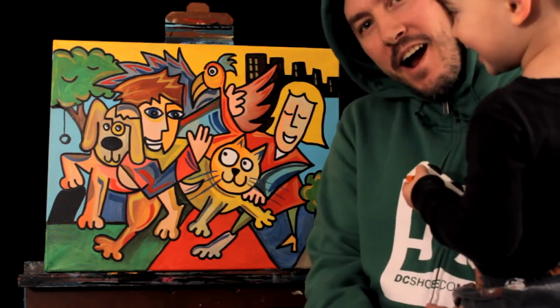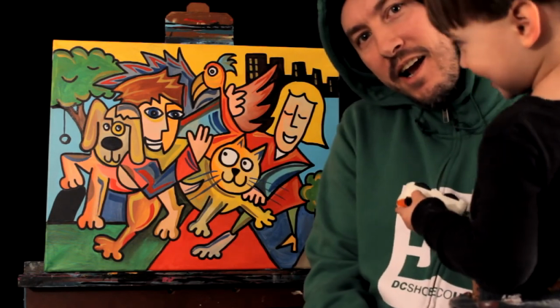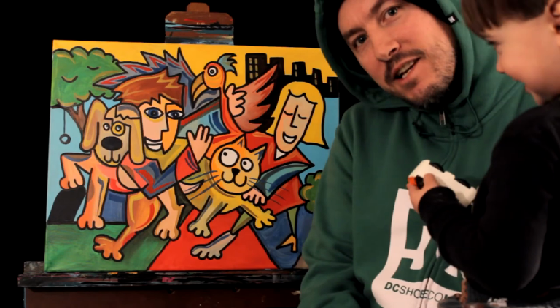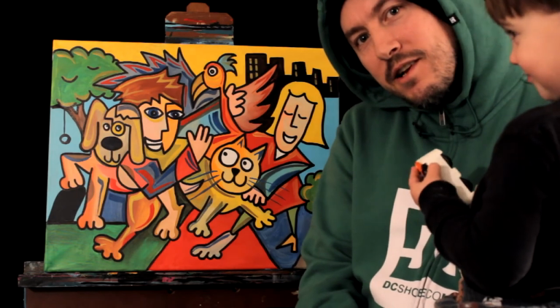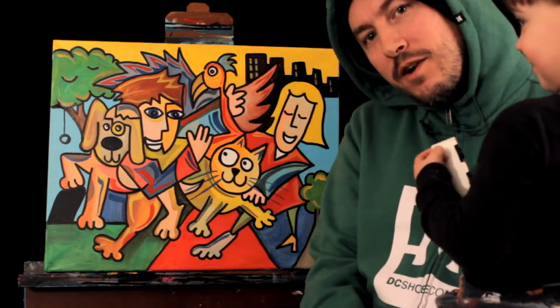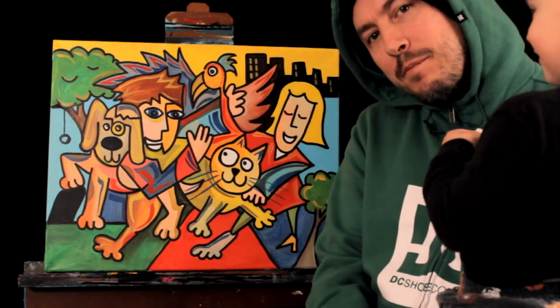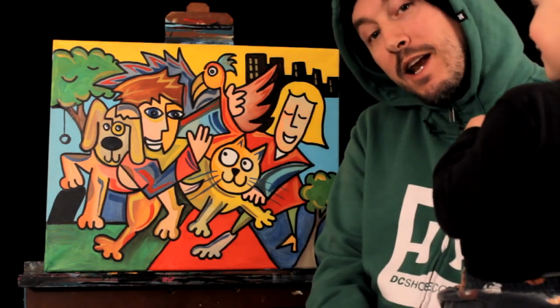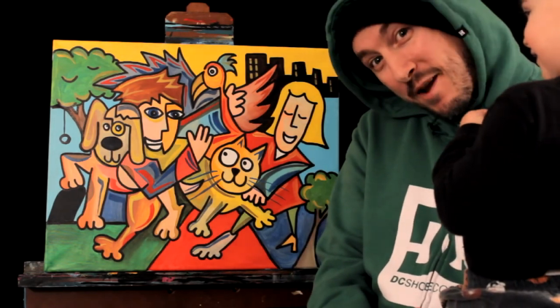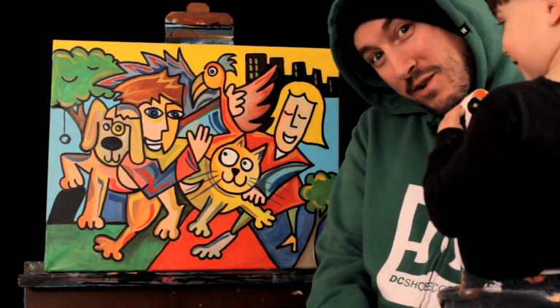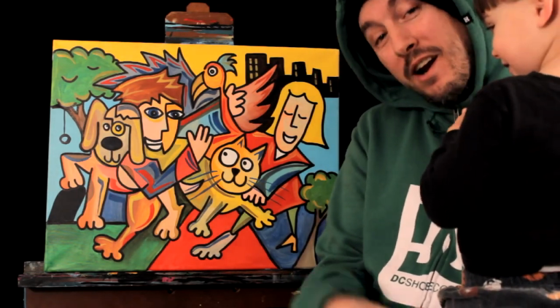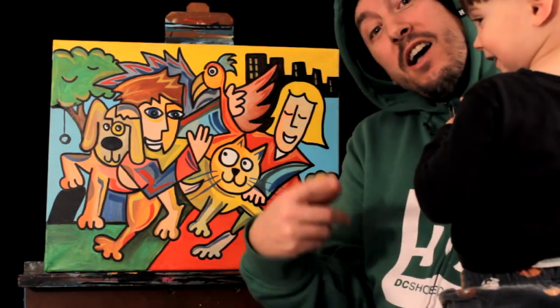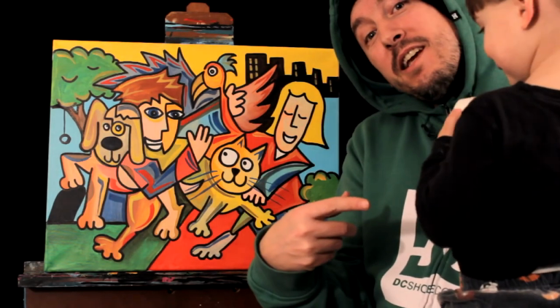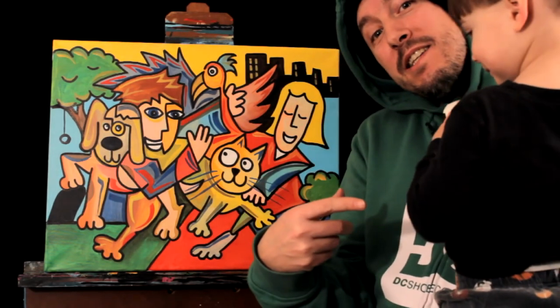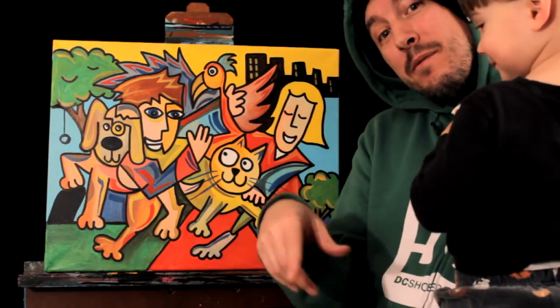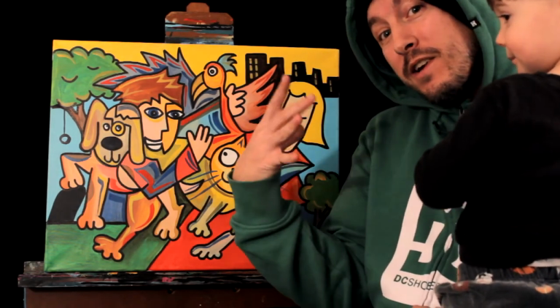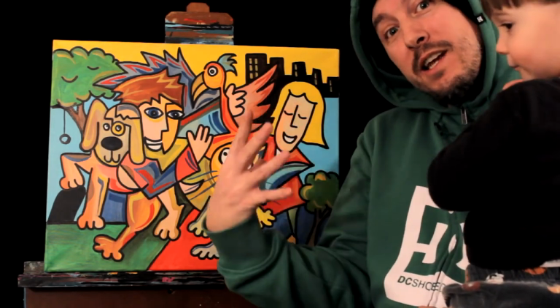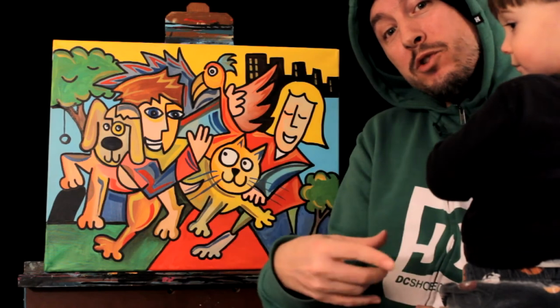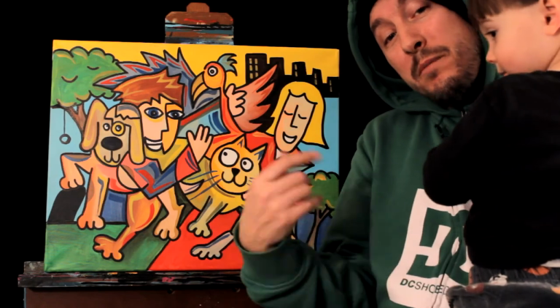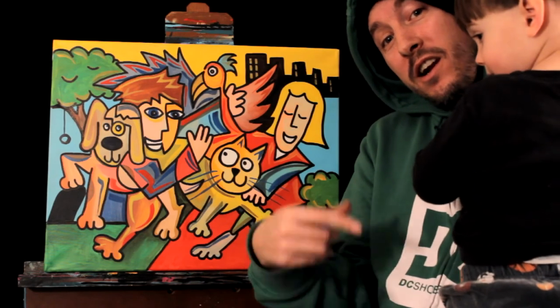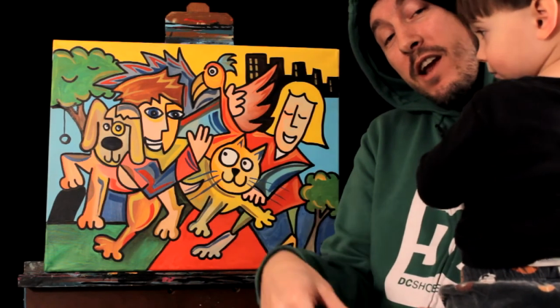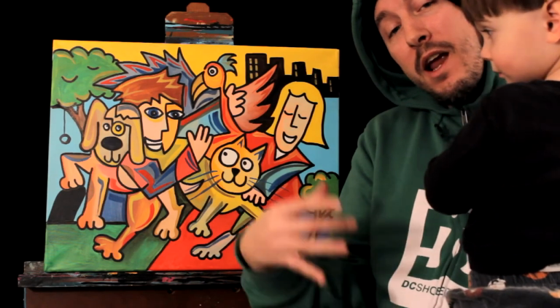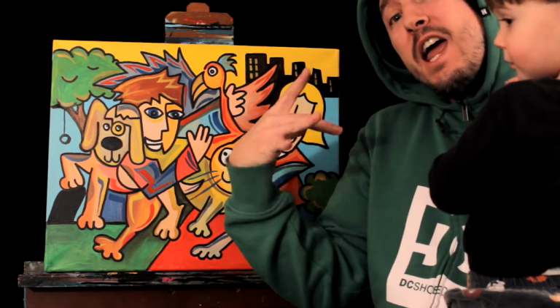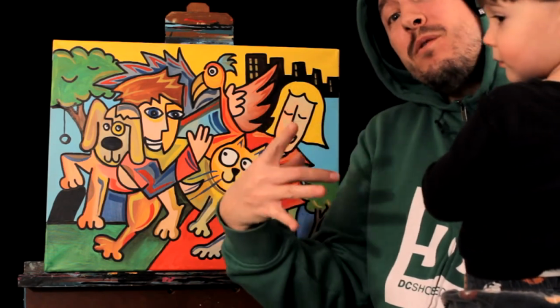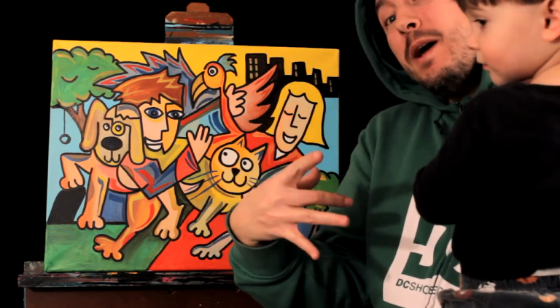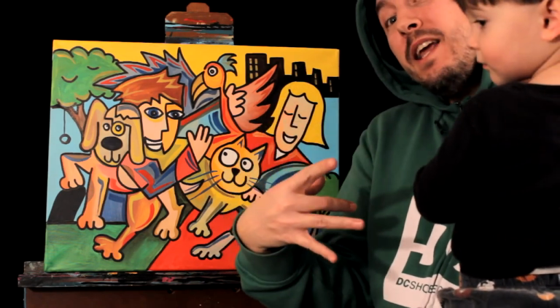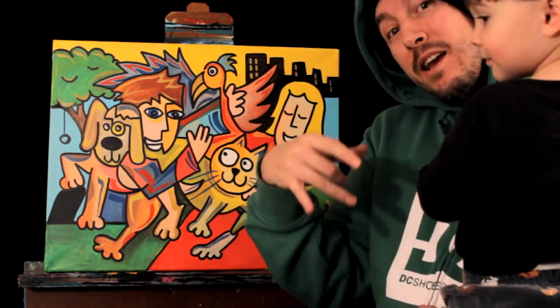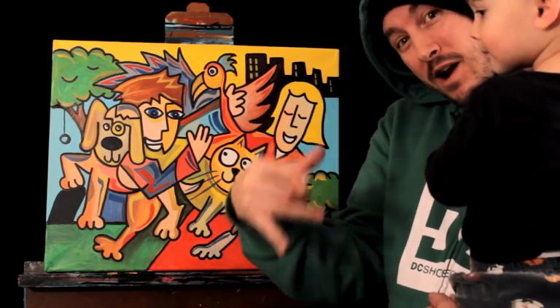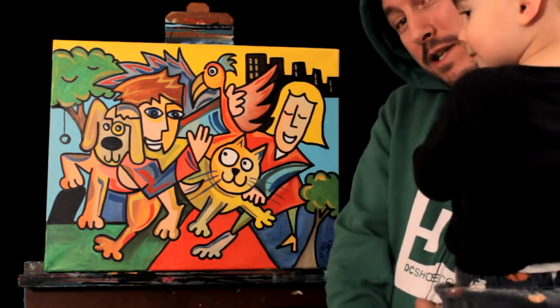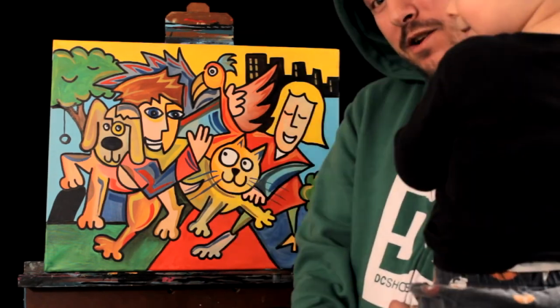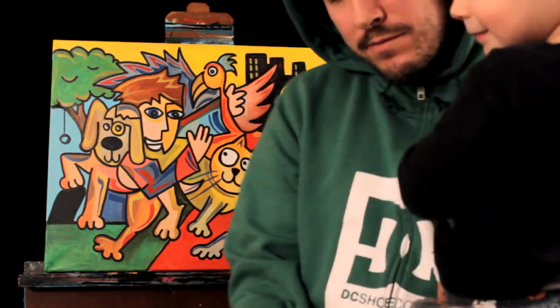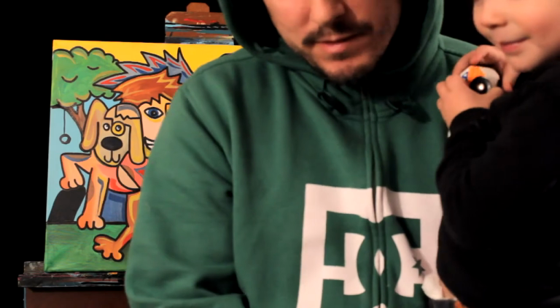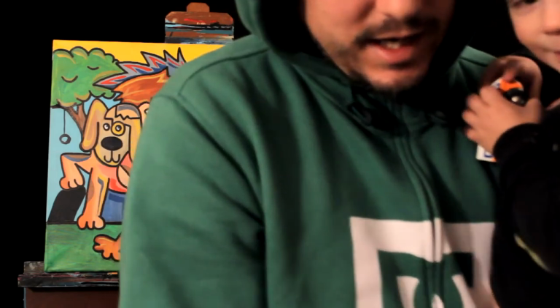Alright guys, thanks for tuning in for another episode of Live Painting. I'll see you again next time. Don't forget to subscribe, share, and favorite. And we'll be back again. Peace out. Bye, guys.